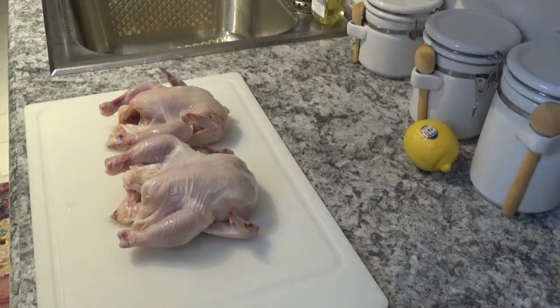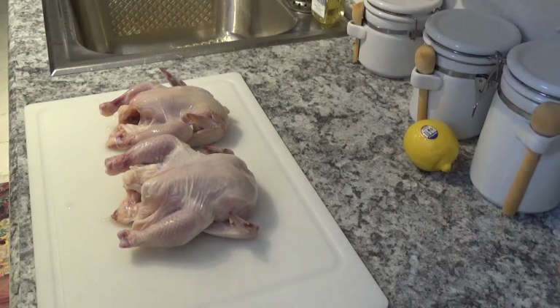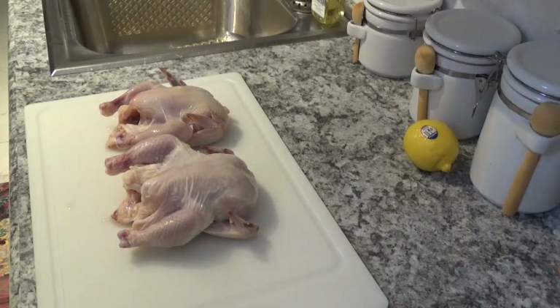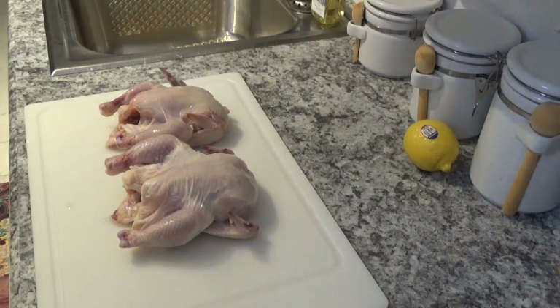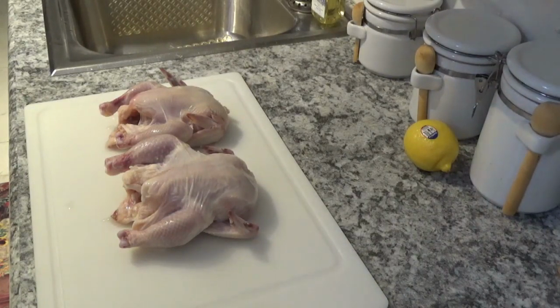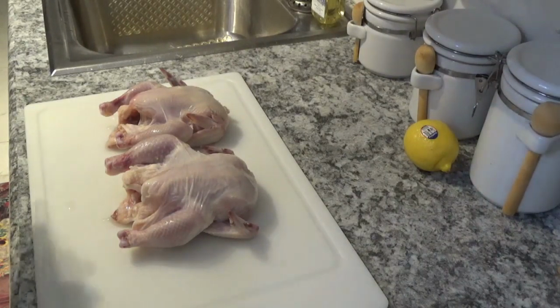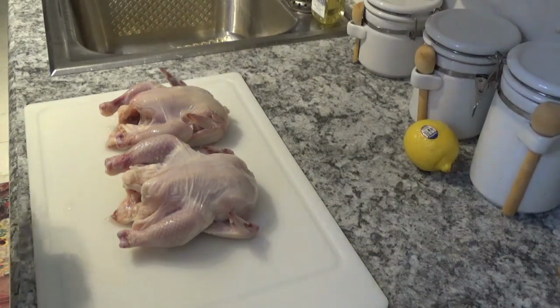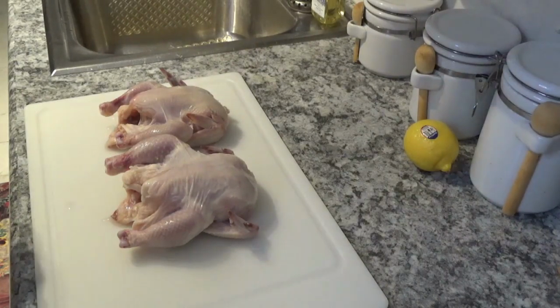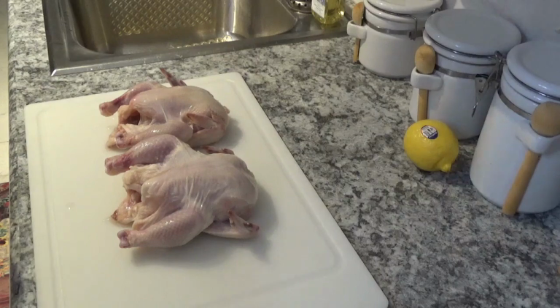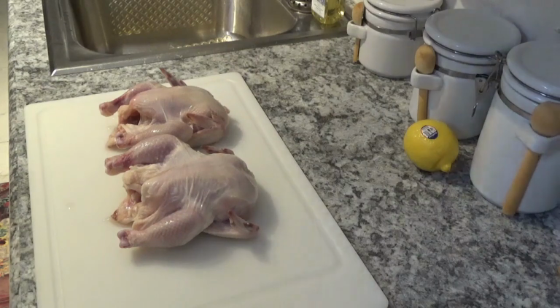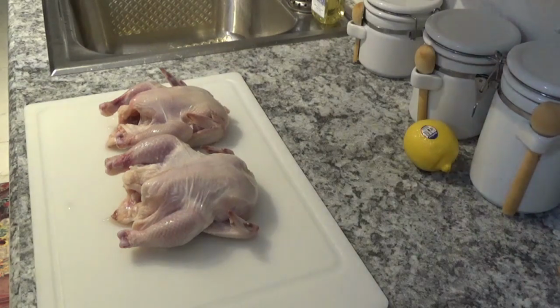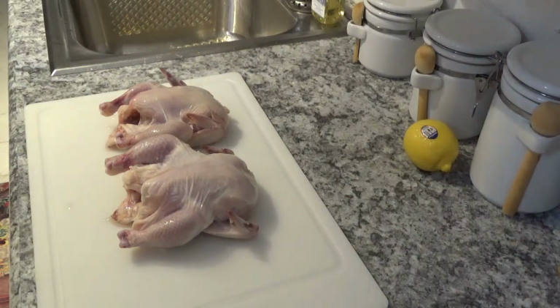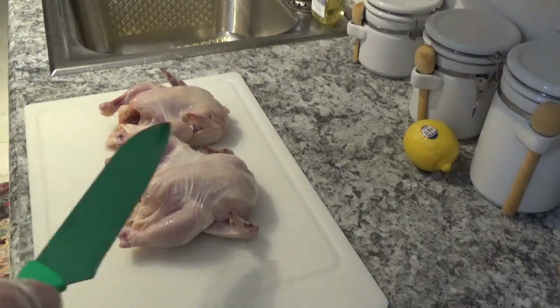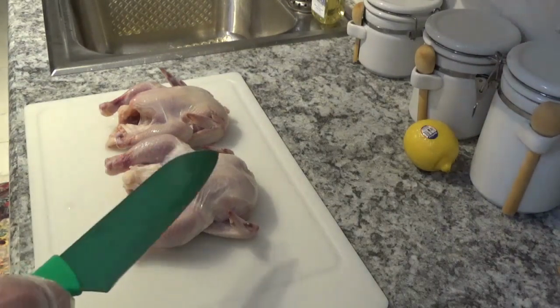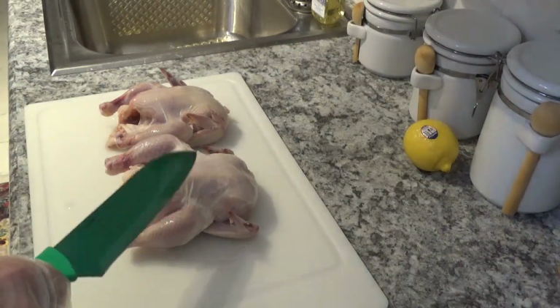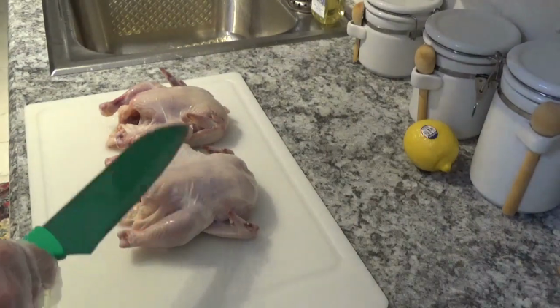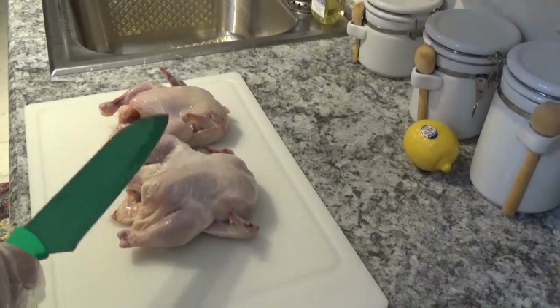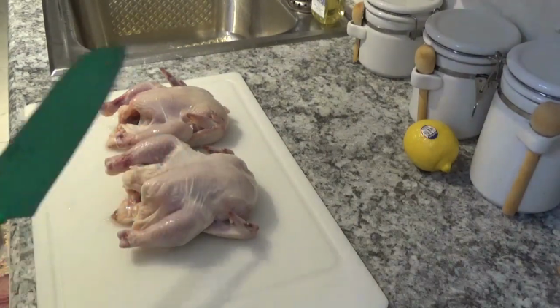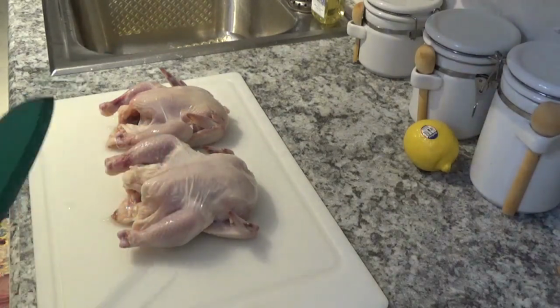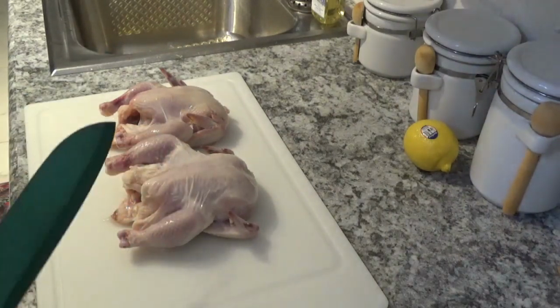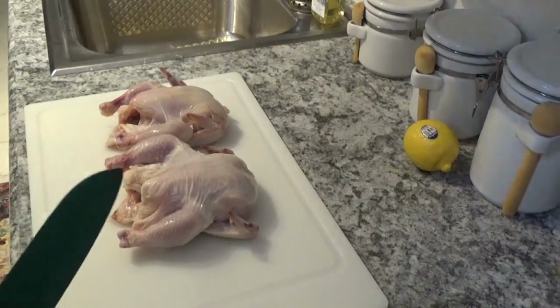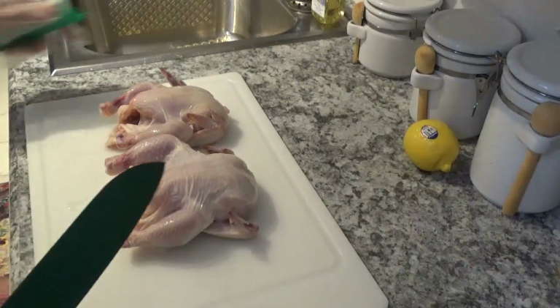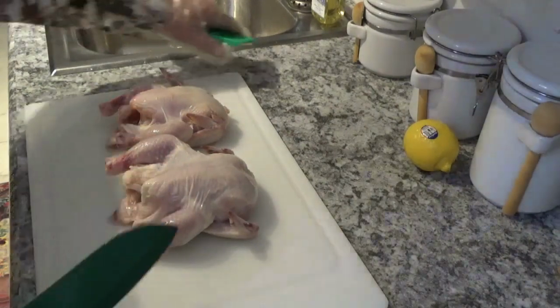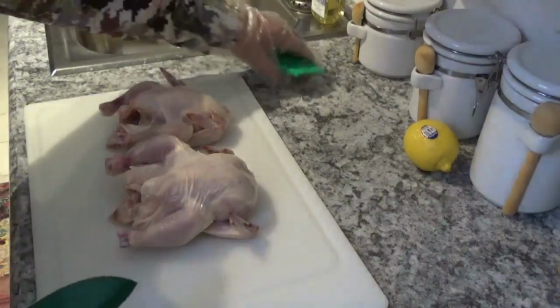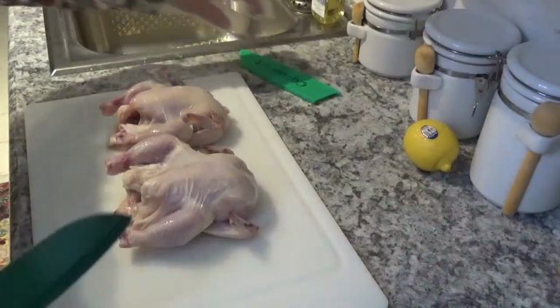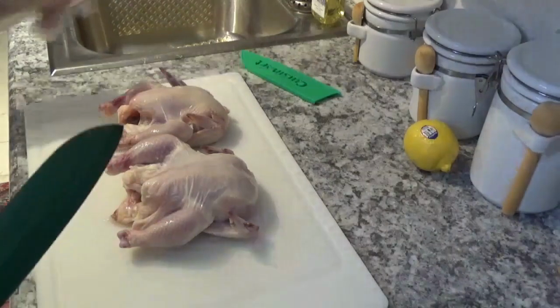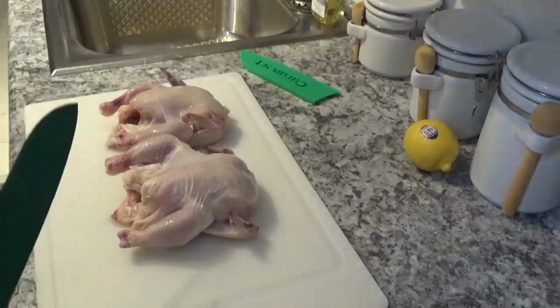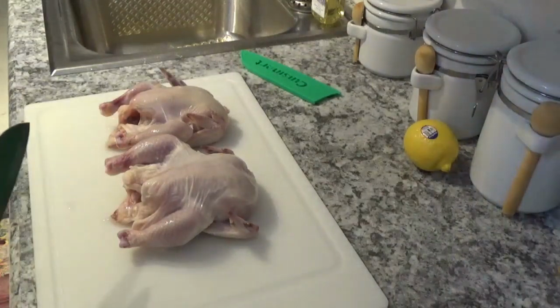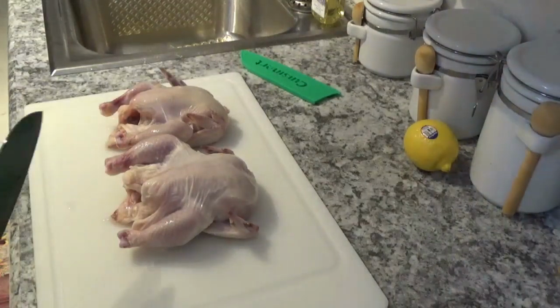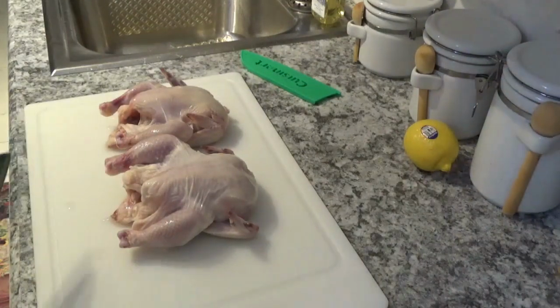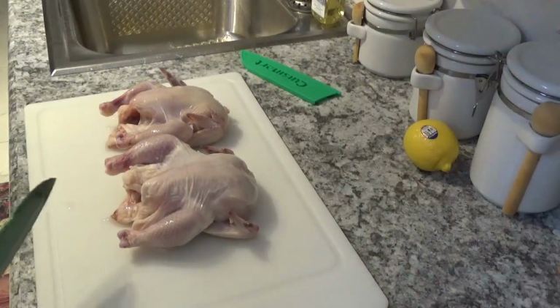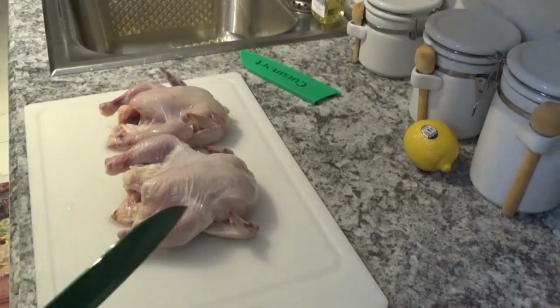Hello and welcome to Around the House with Kay and Tom. Today I've got these two little game hens and I'm going to cook them up in this Ninja Foodi Deluxe.